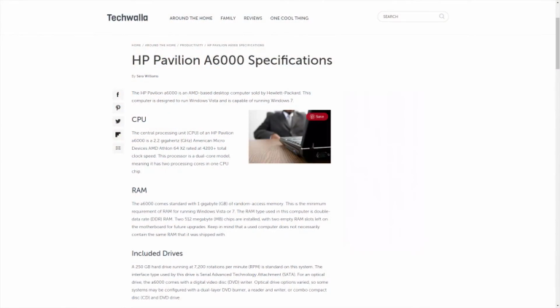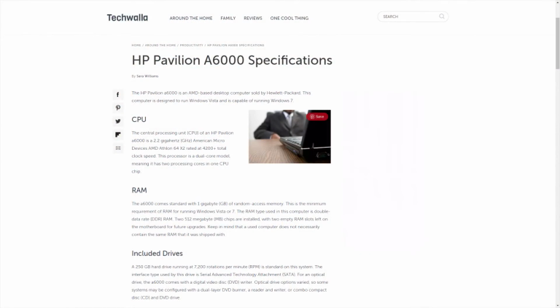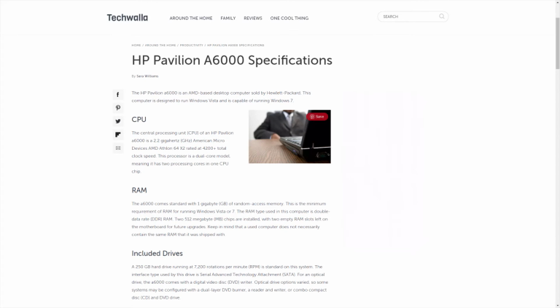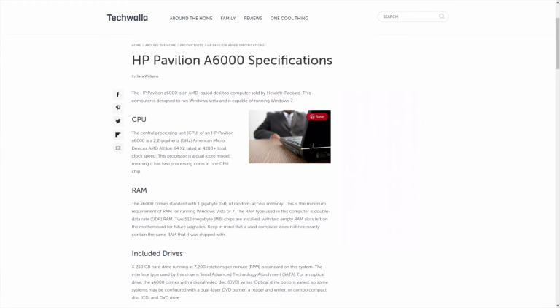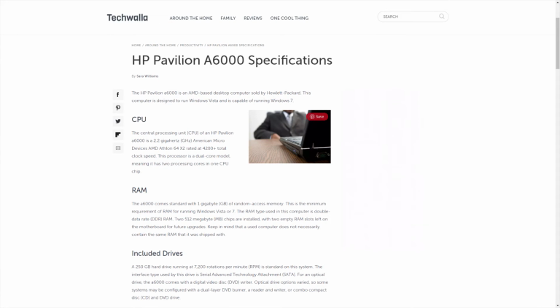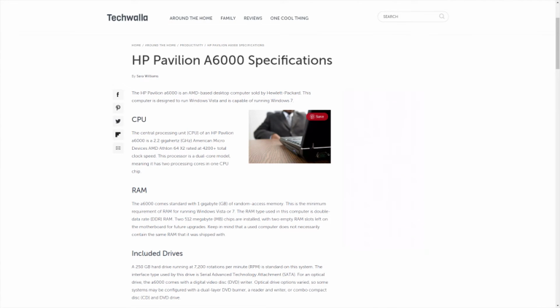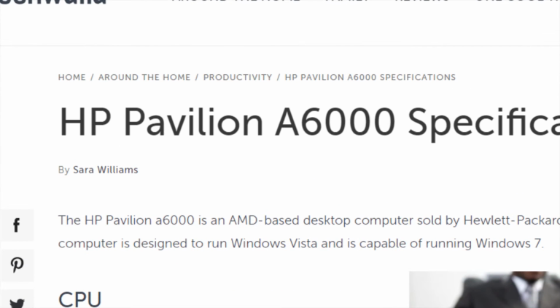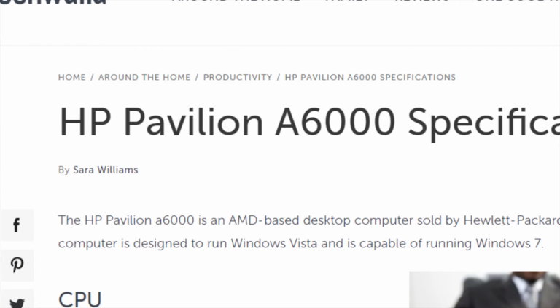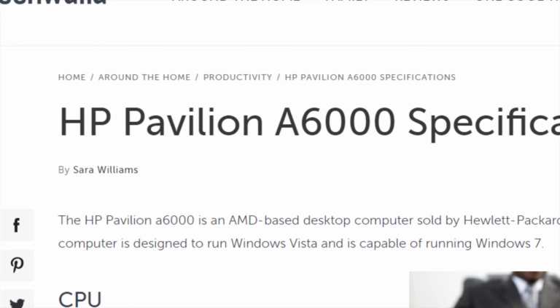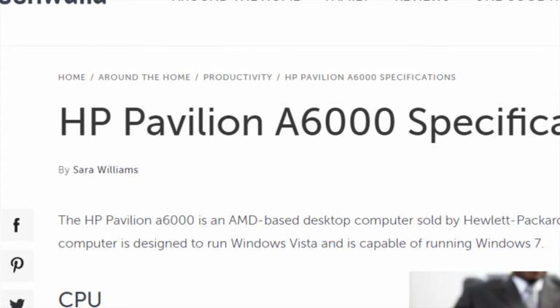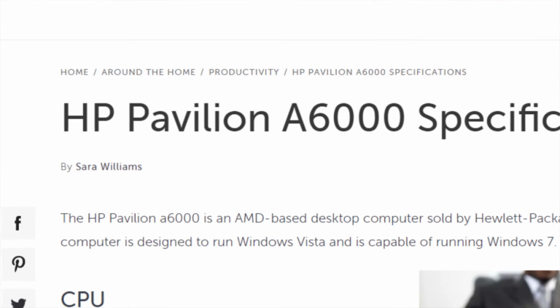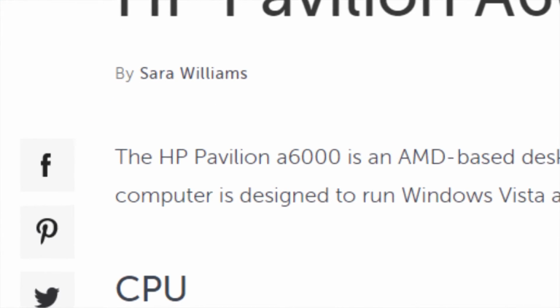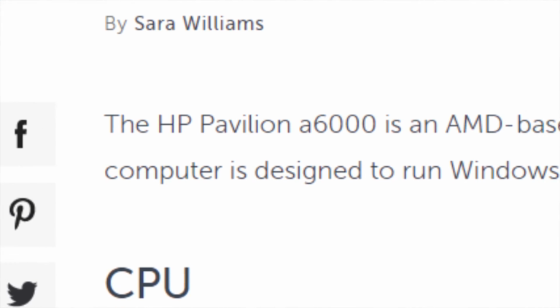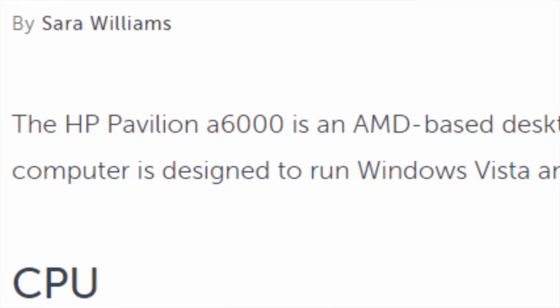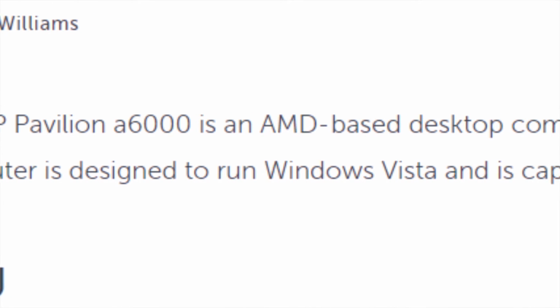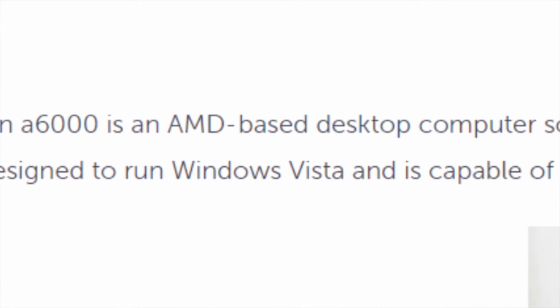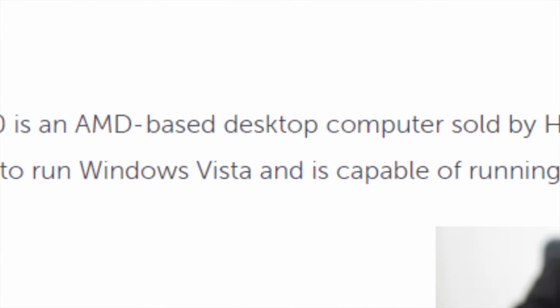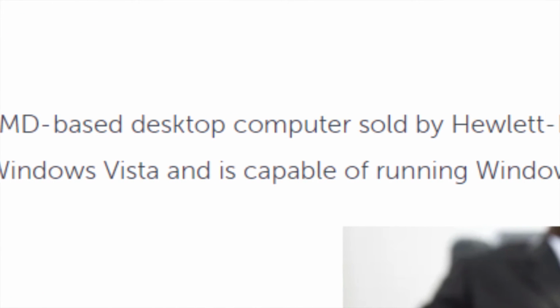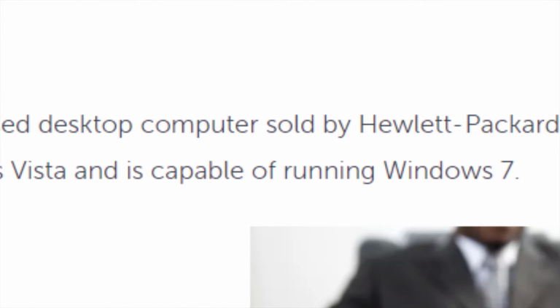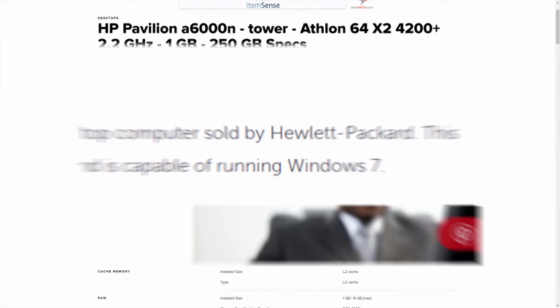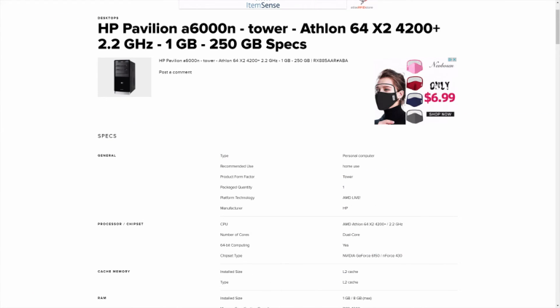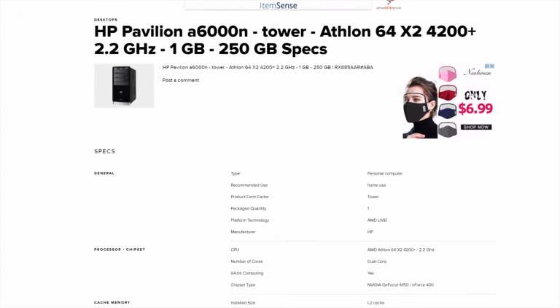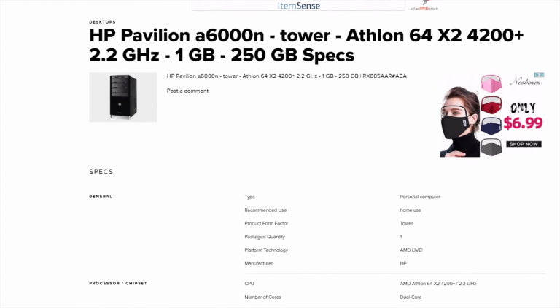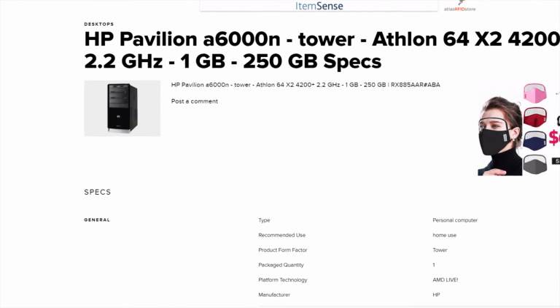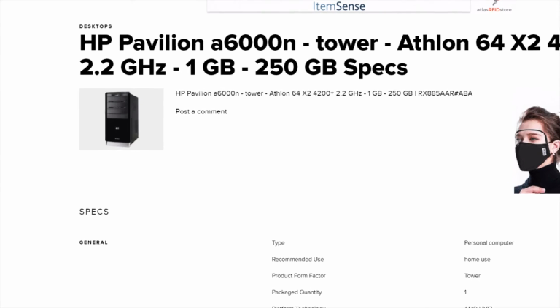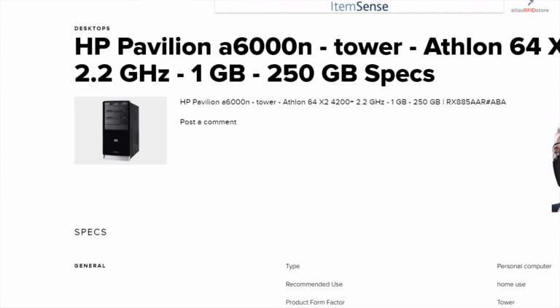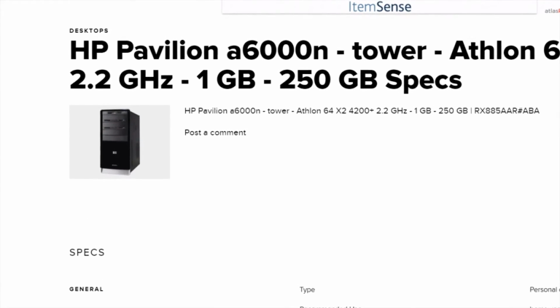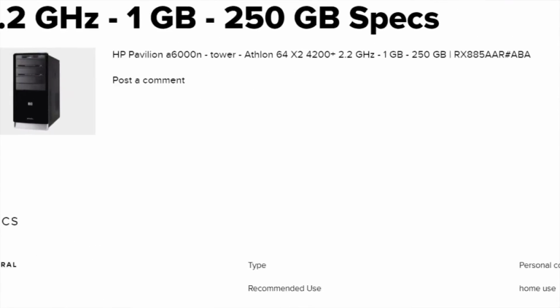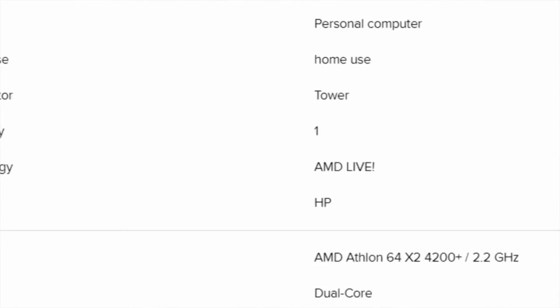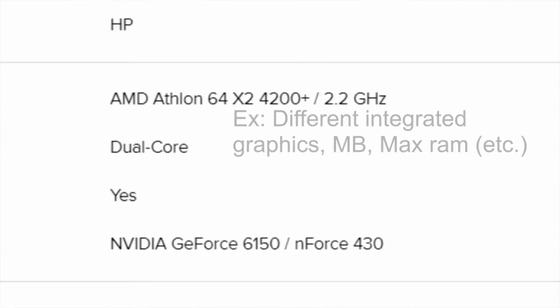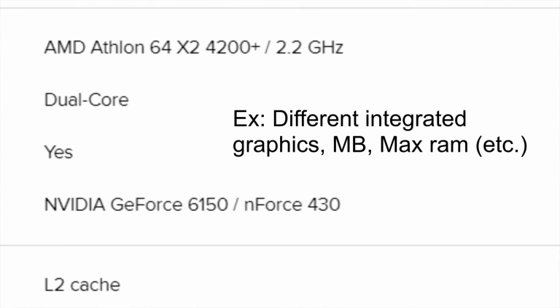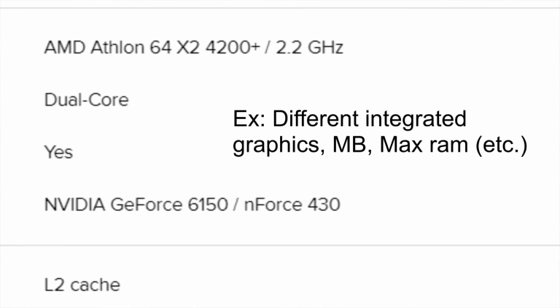First things first, it was originally an OEM machine - specifically the HP A6000 released back in 2007 with multiple variants and a starting price of $950. During my research, I sometimes confused it with the A6000N model, which was similar but did have a few differences.